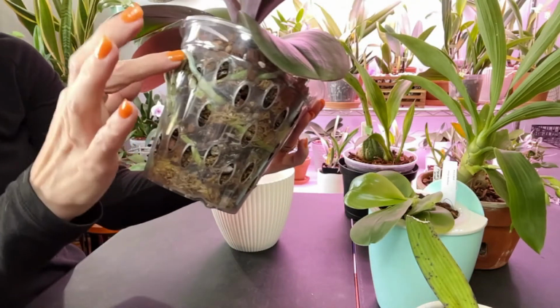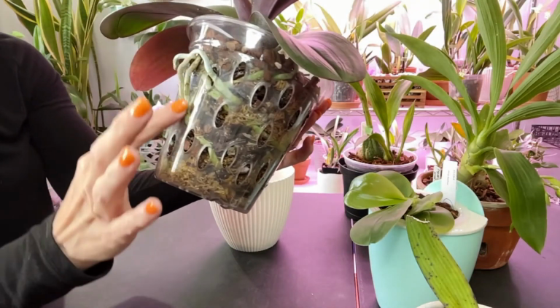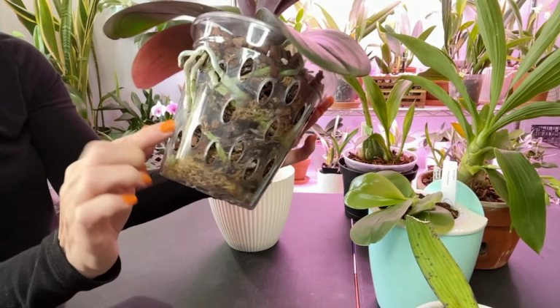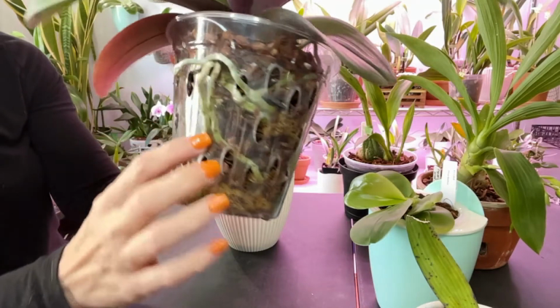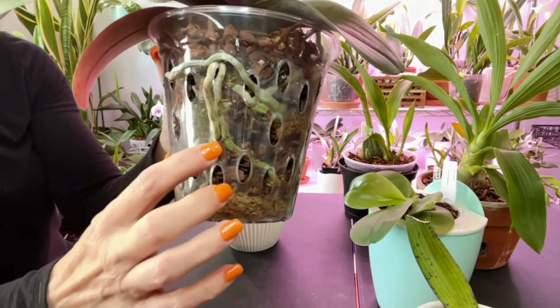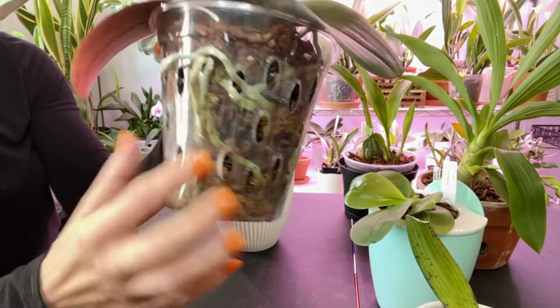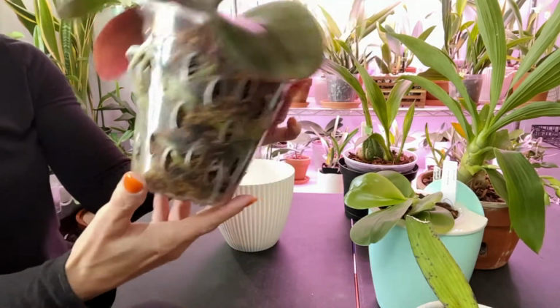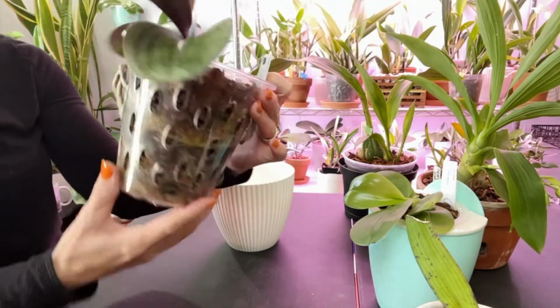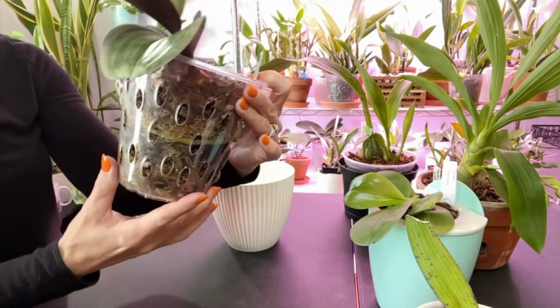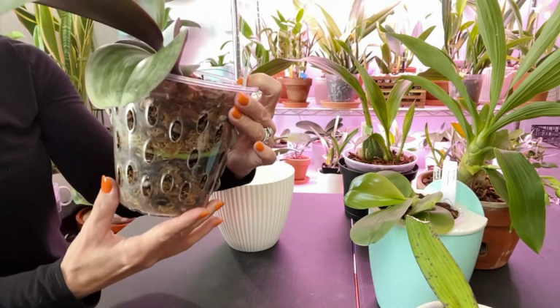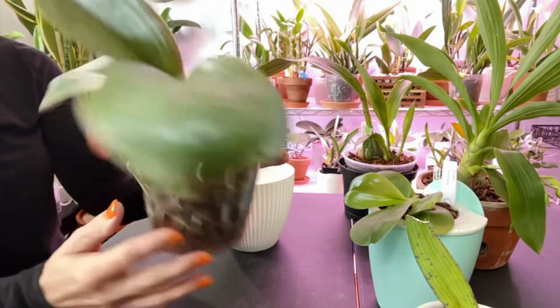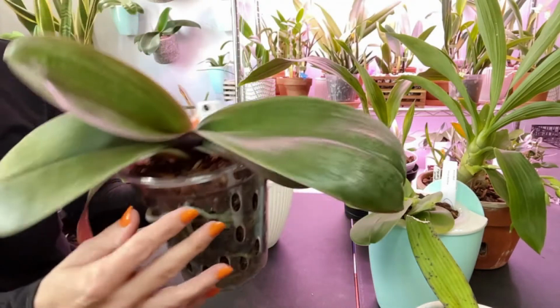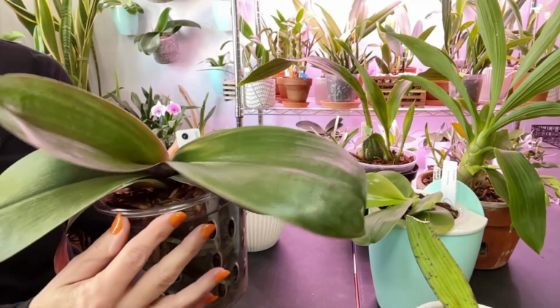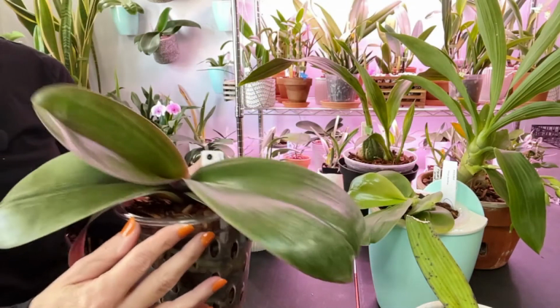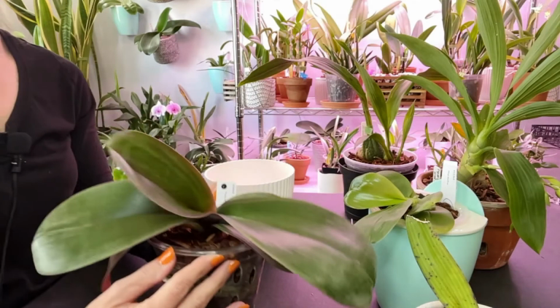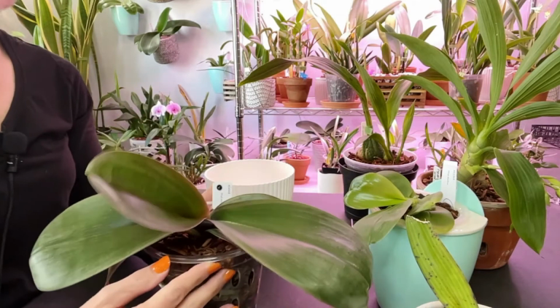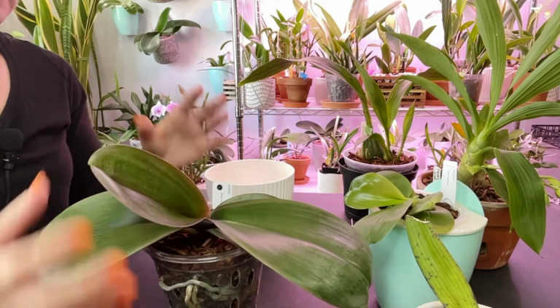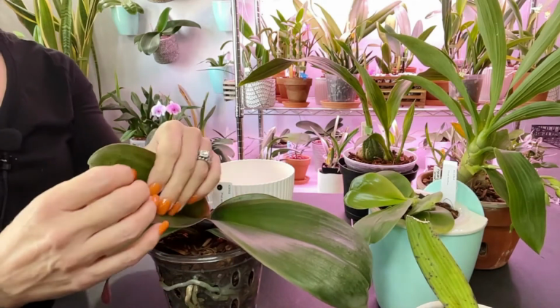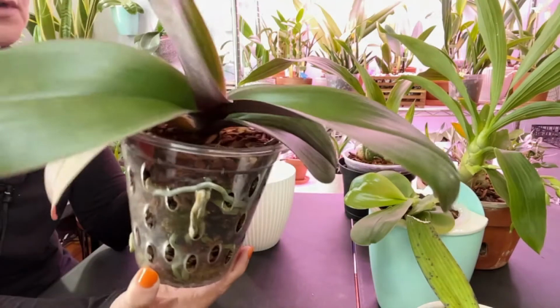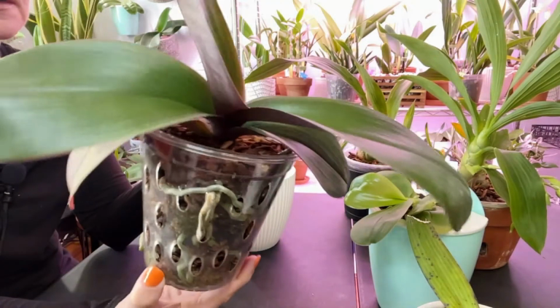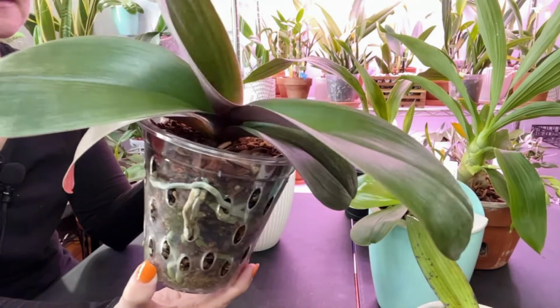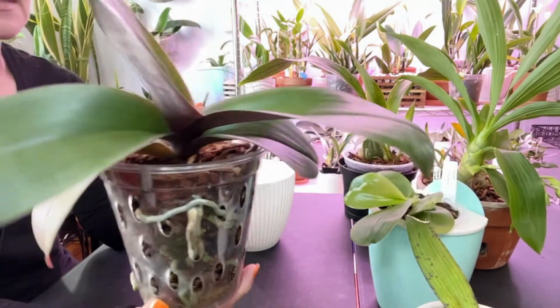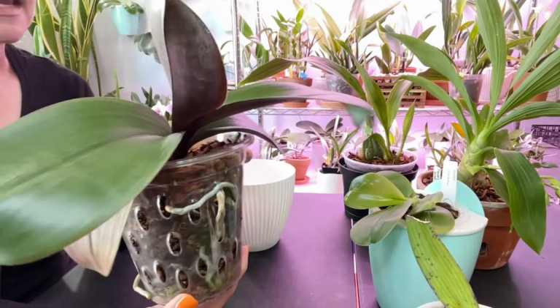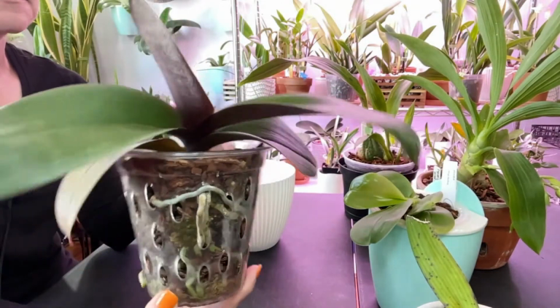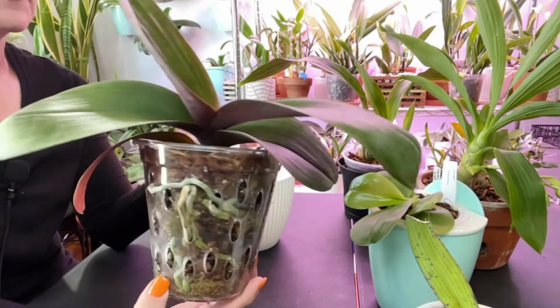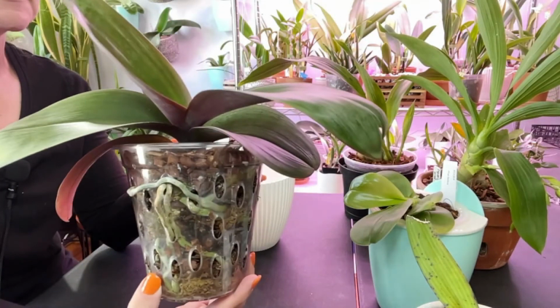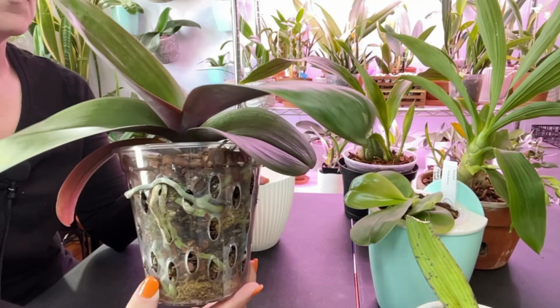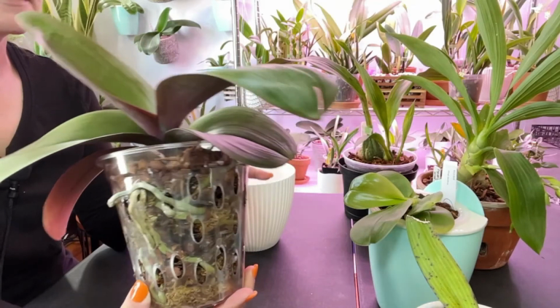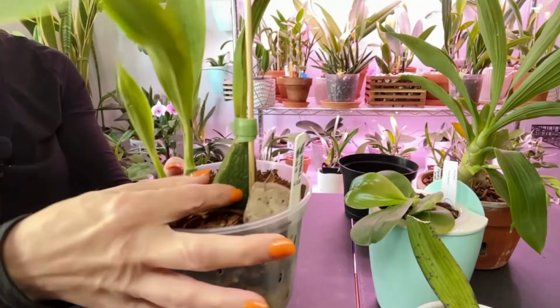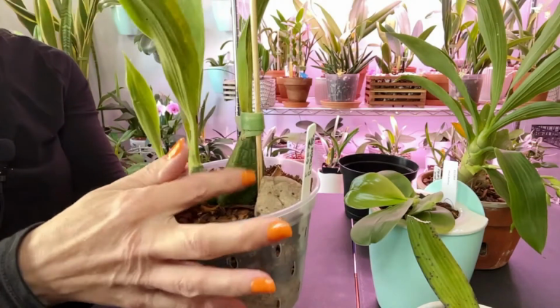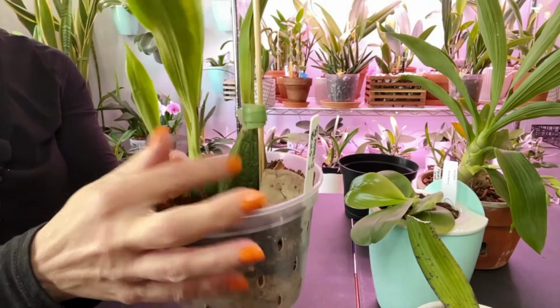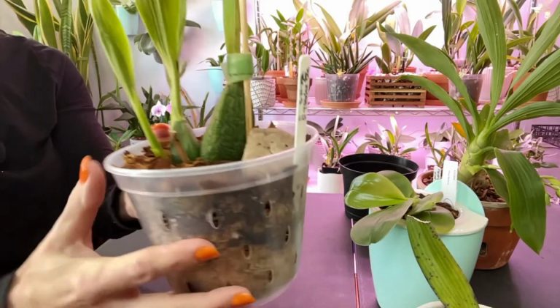They're splitting off right here, but I just love her leaves. I love the big little bark setup. Oh my goodness, the pseudobulb is starting to swell back up, as you can see.